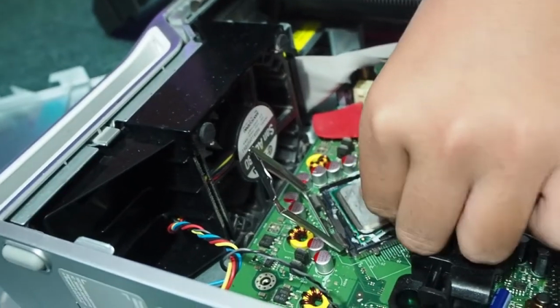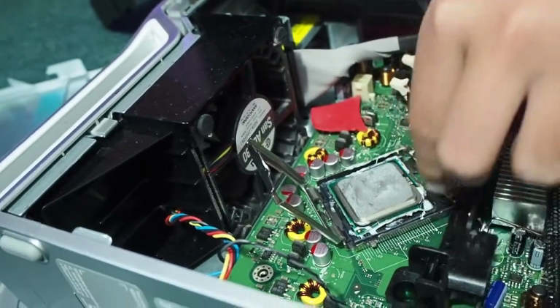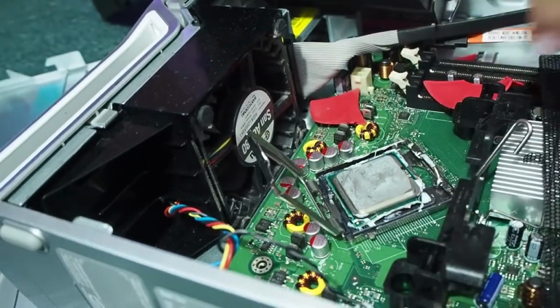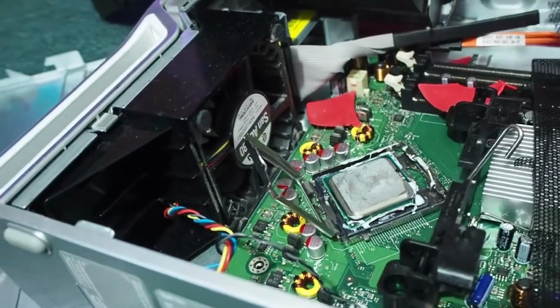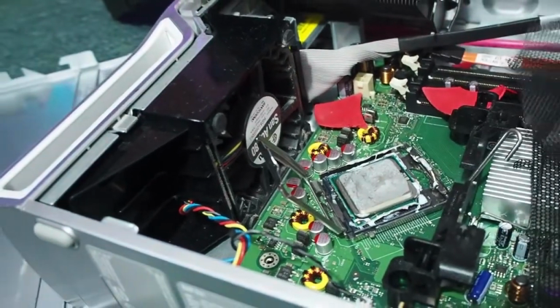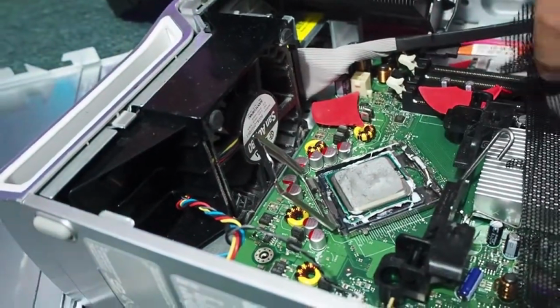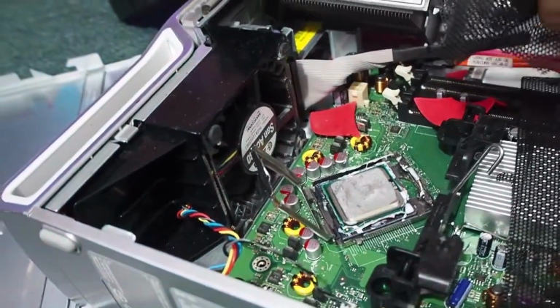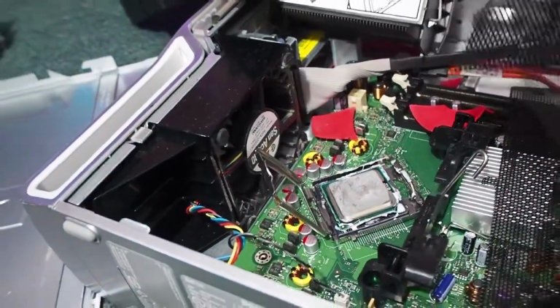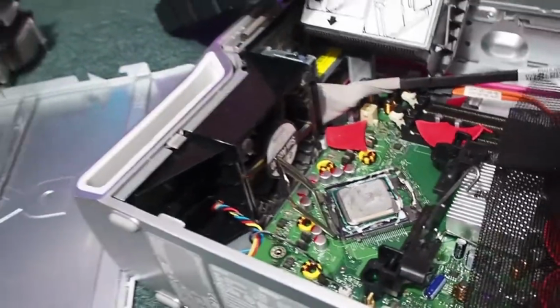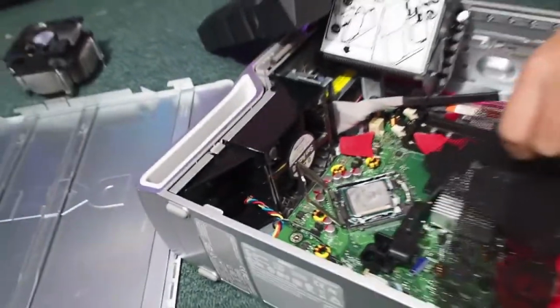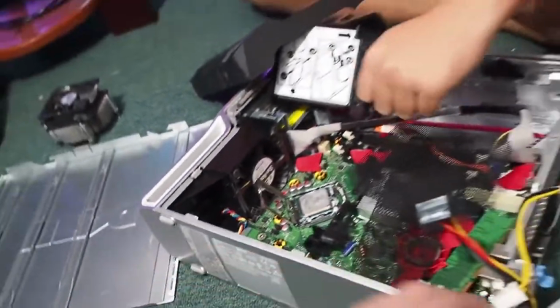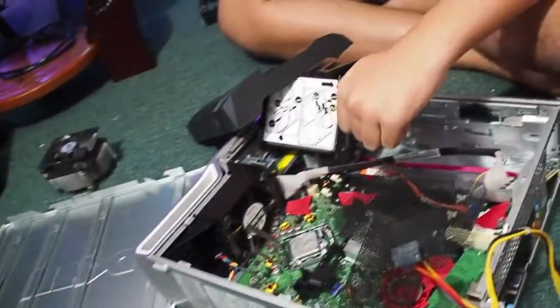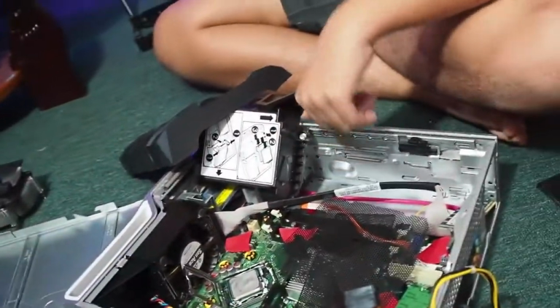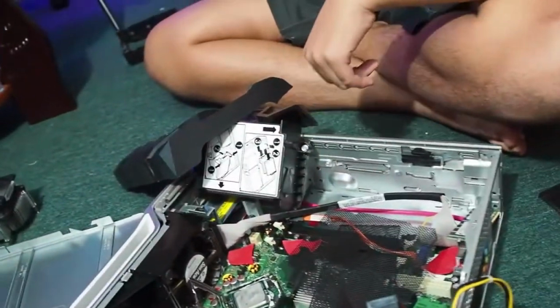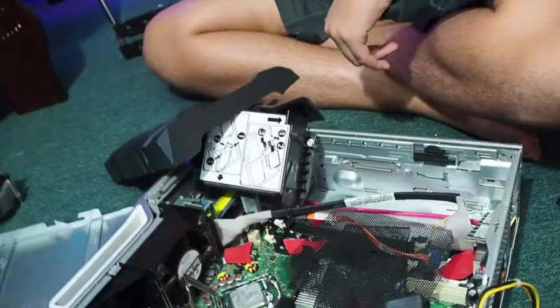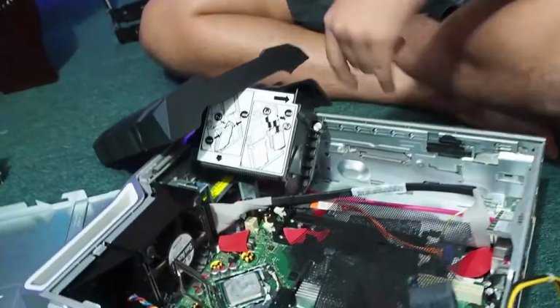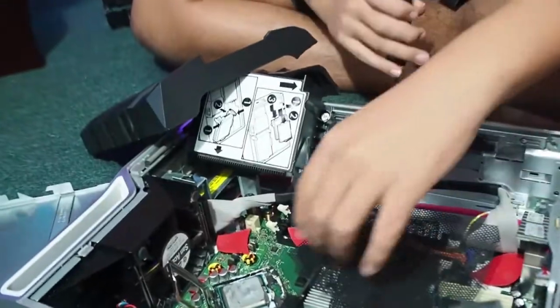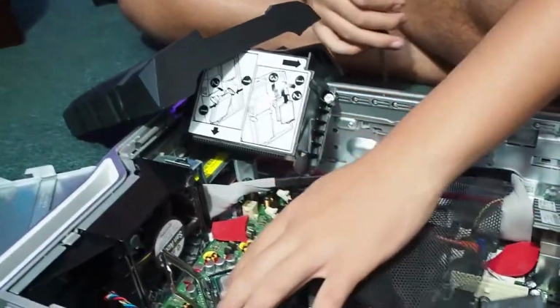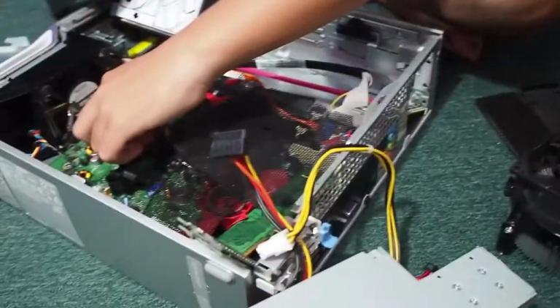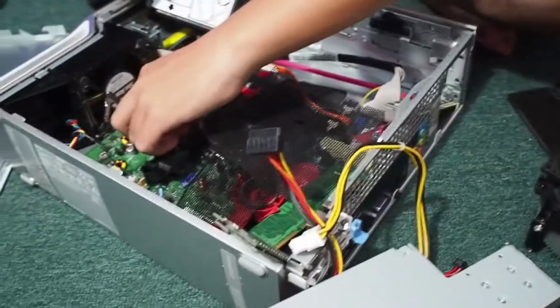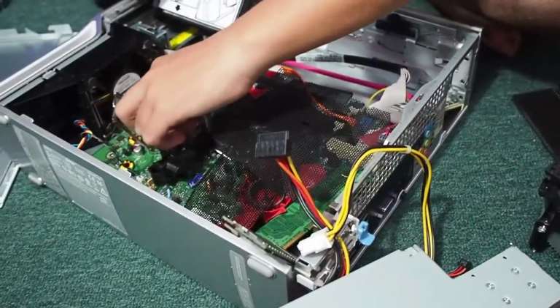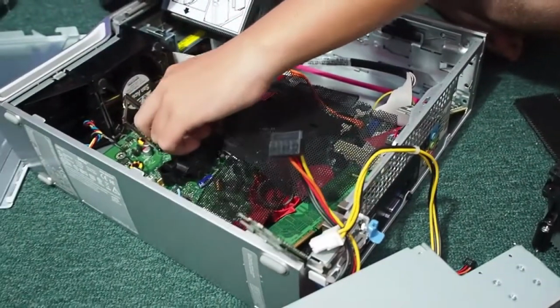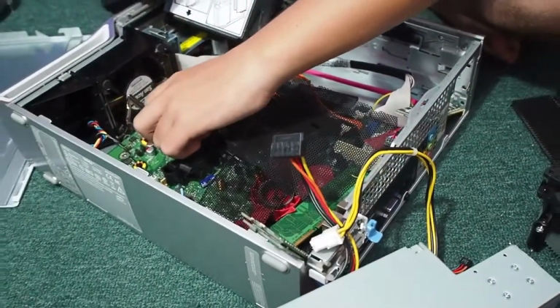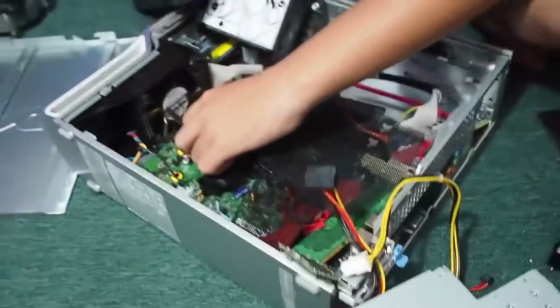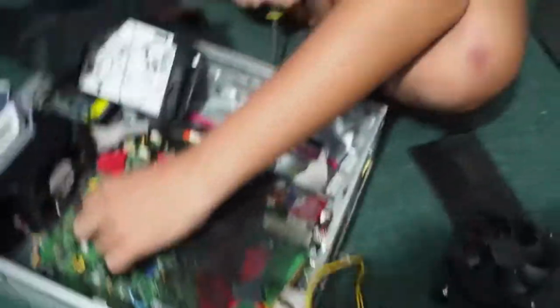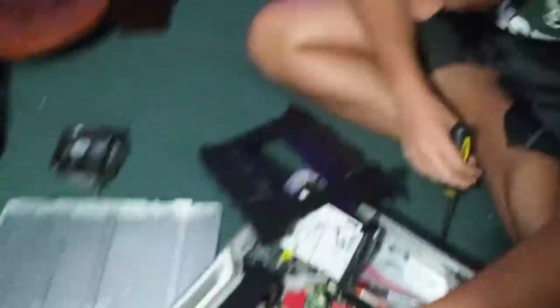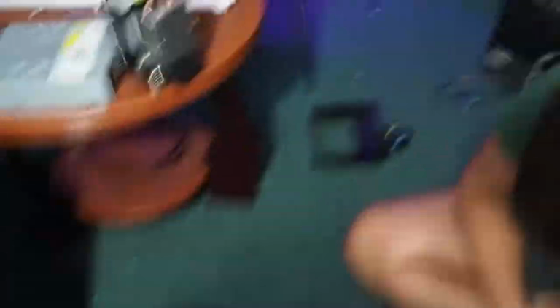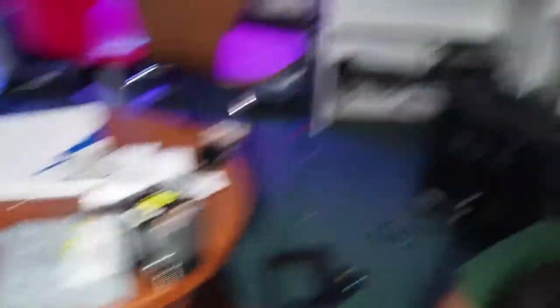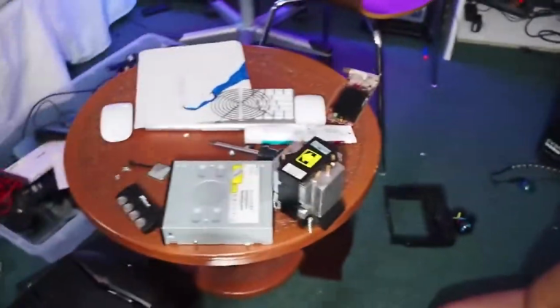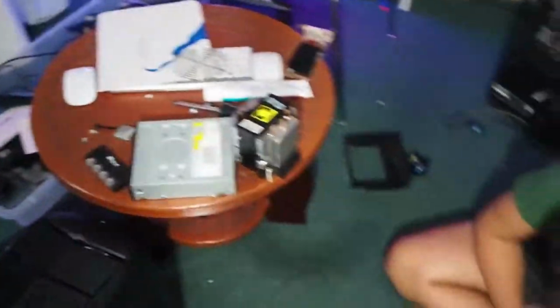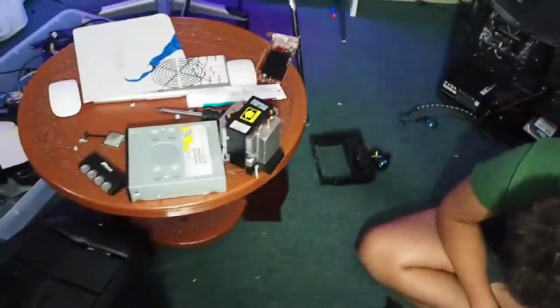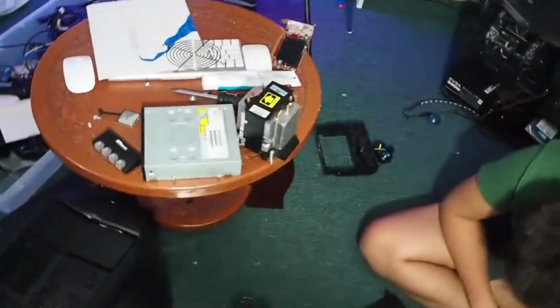So now, since we need a little bit better temps, we can rebuild the entire system. We're just rebuilding. Alright, we're going to watch this time-lapse, okay guys?